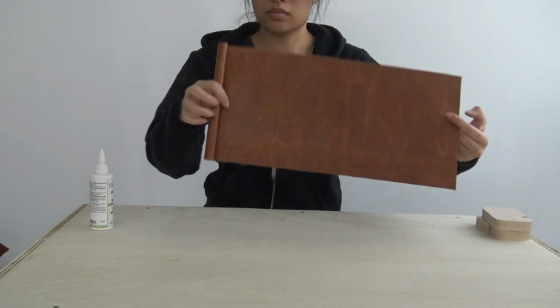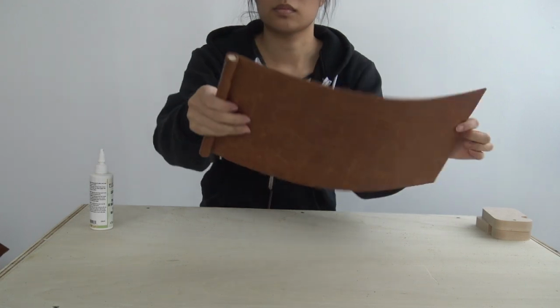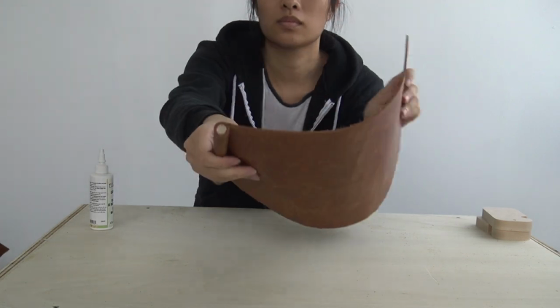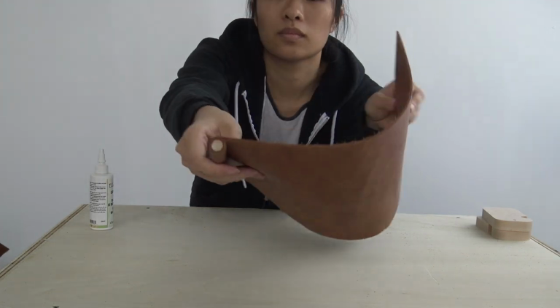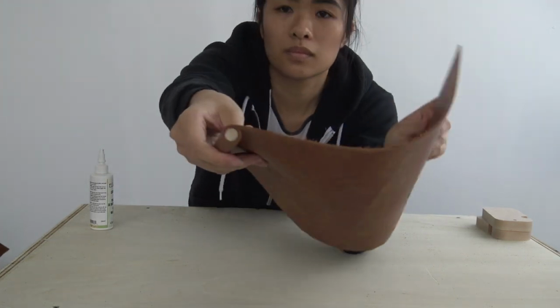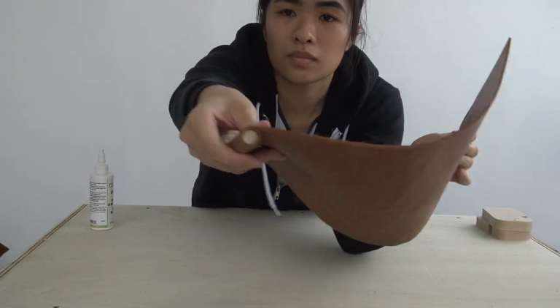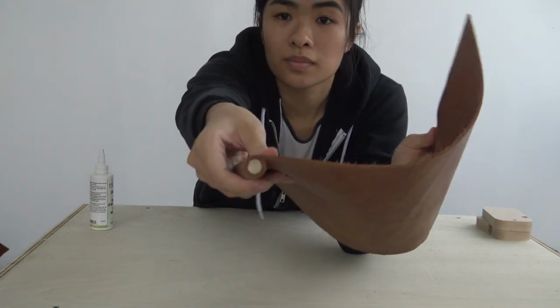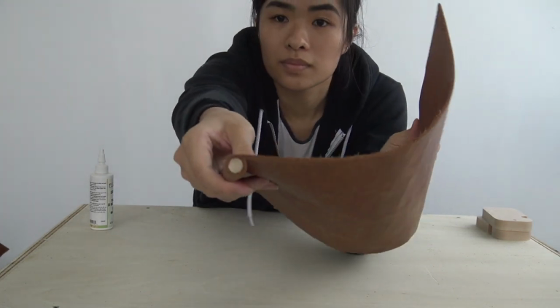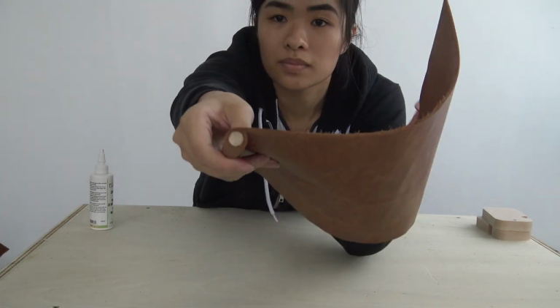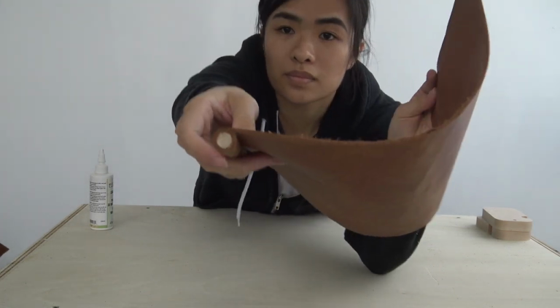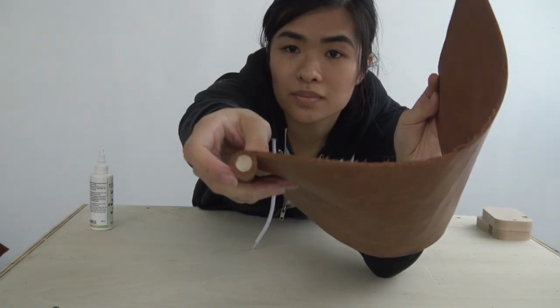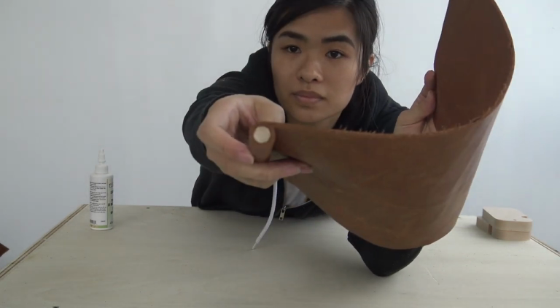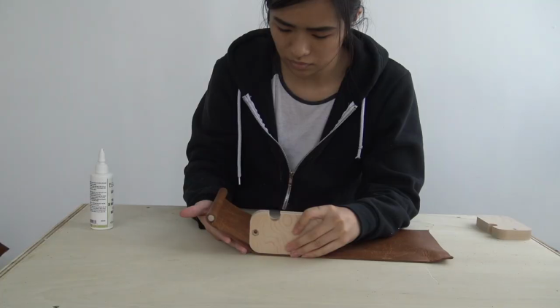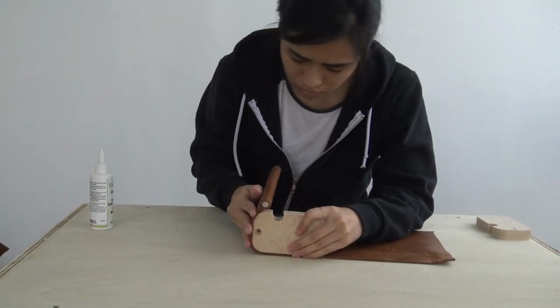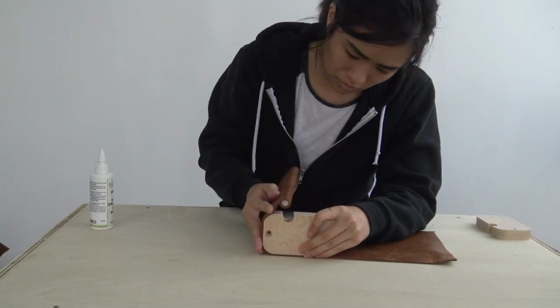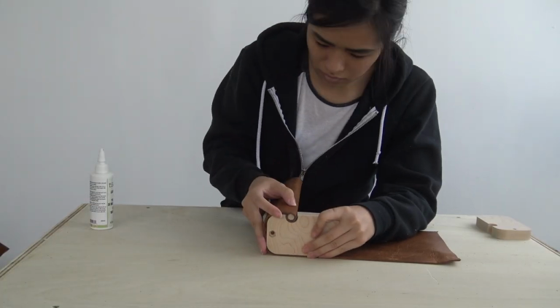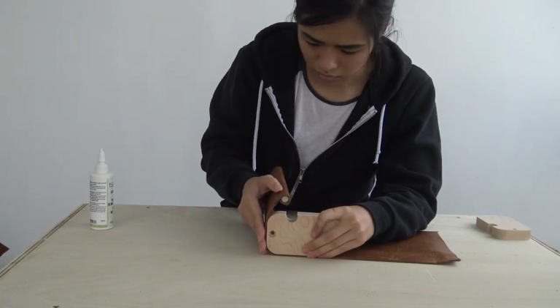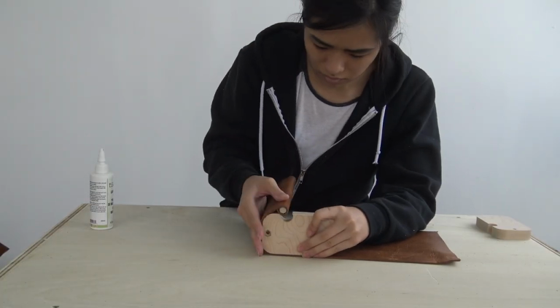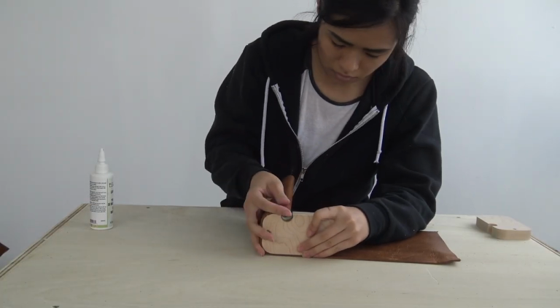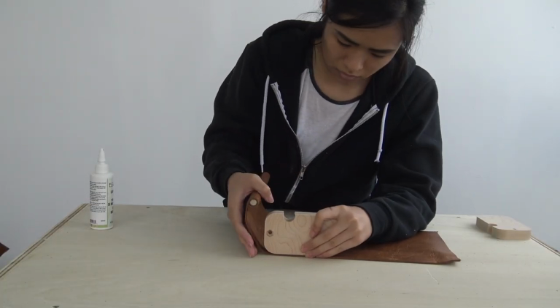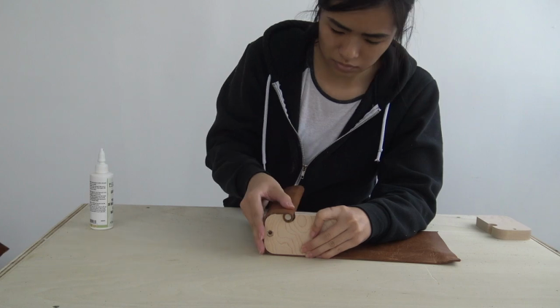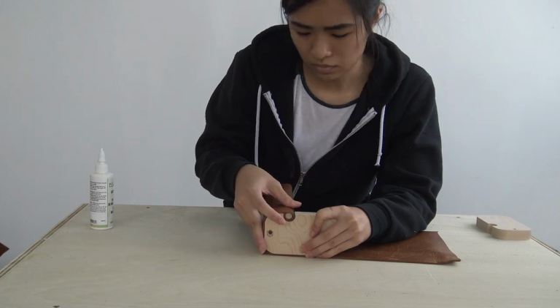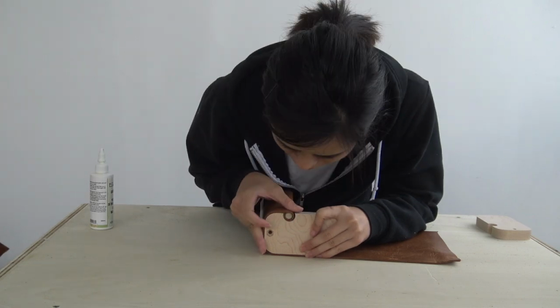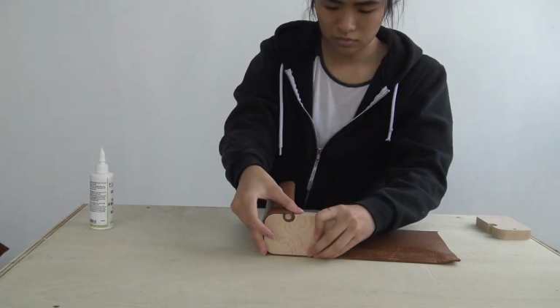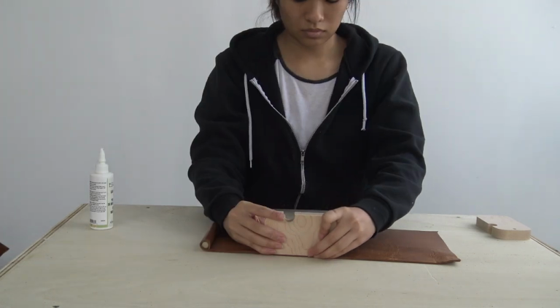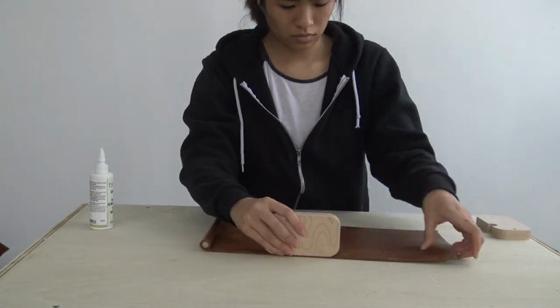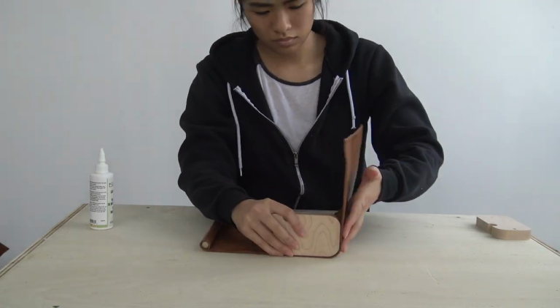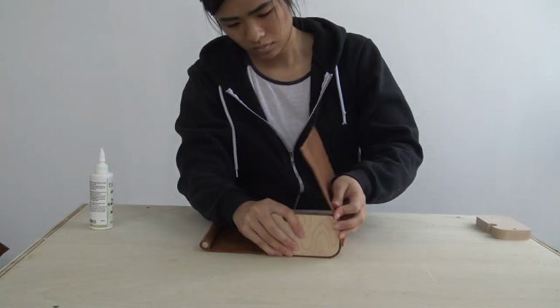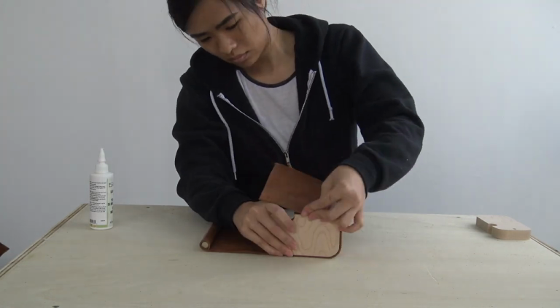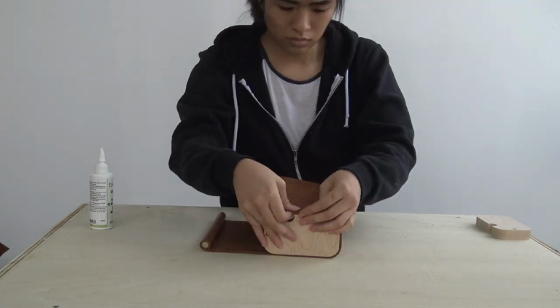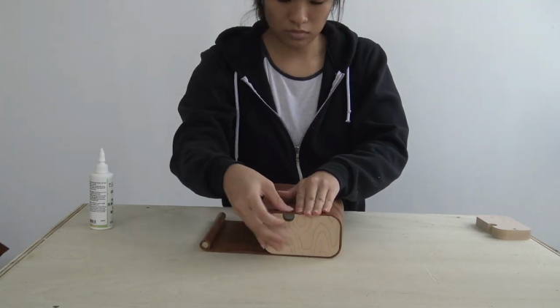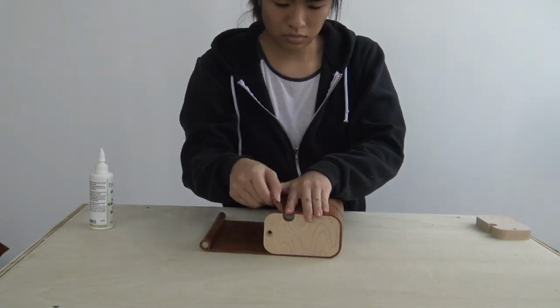I think I did a pretty good job. After it dried, I just did a little test fit to make sure everything was where I wanted it to be.